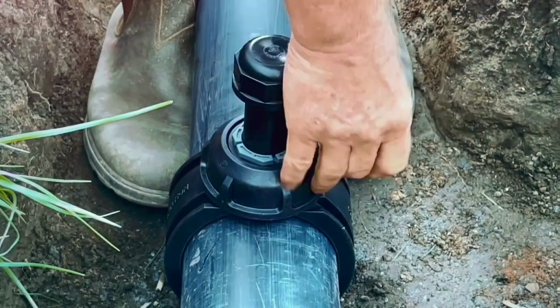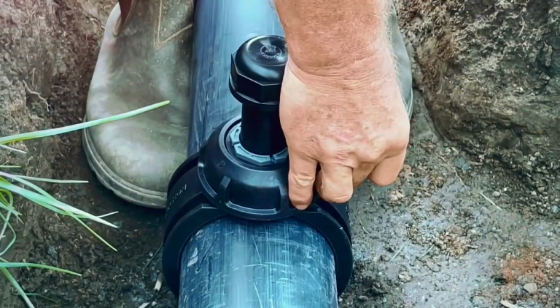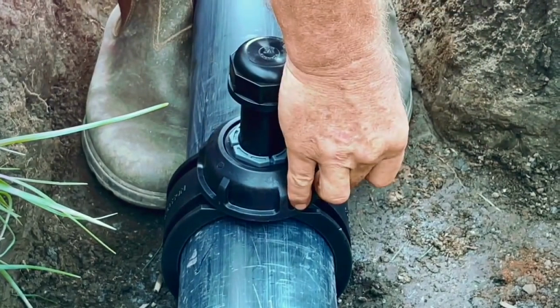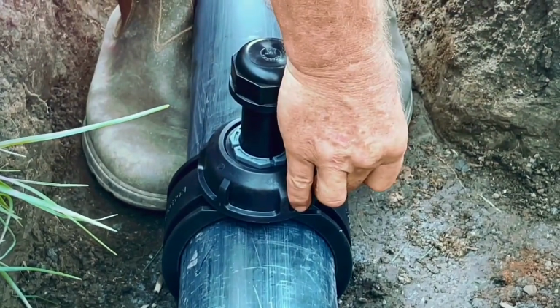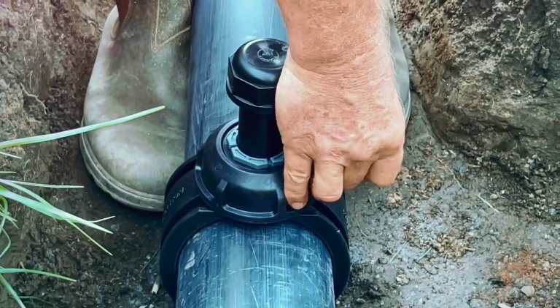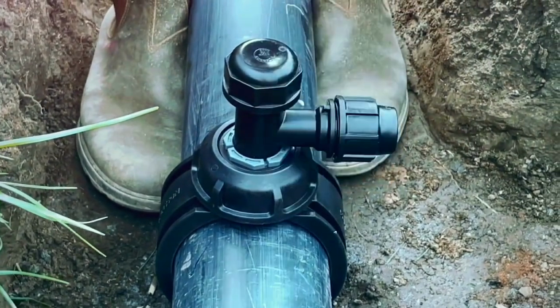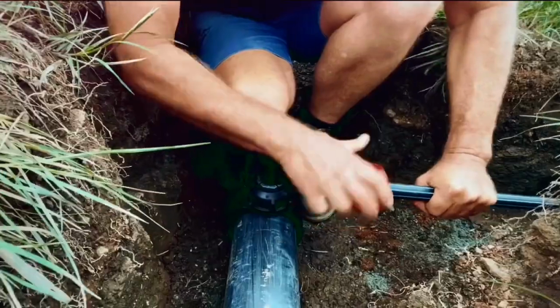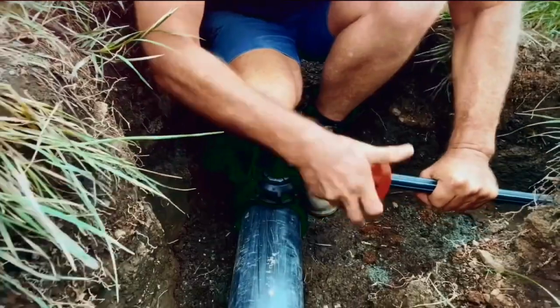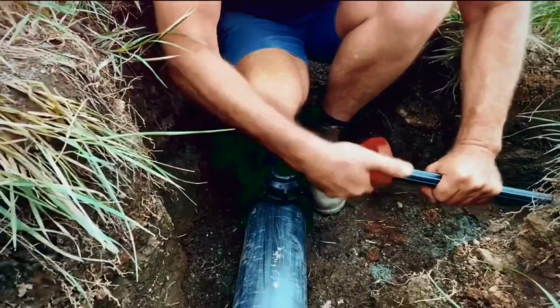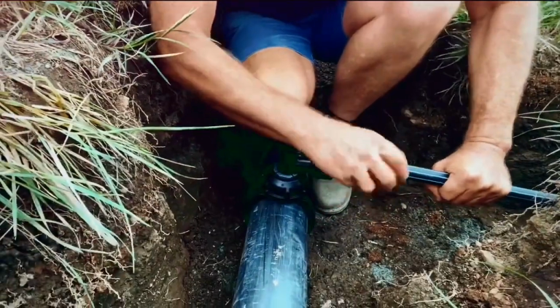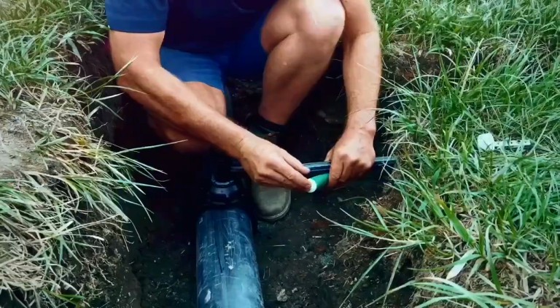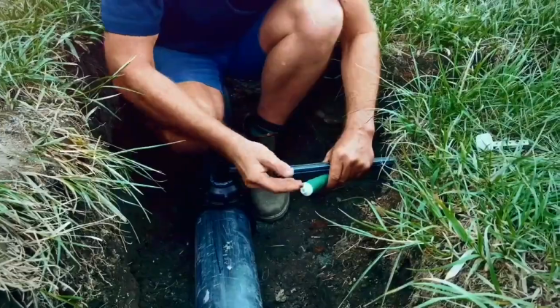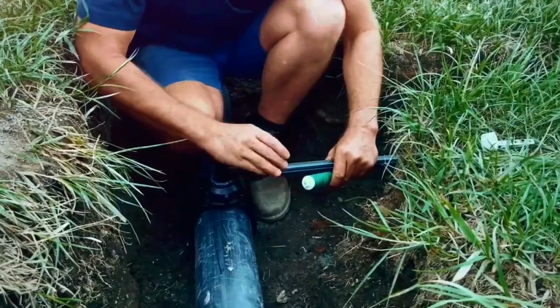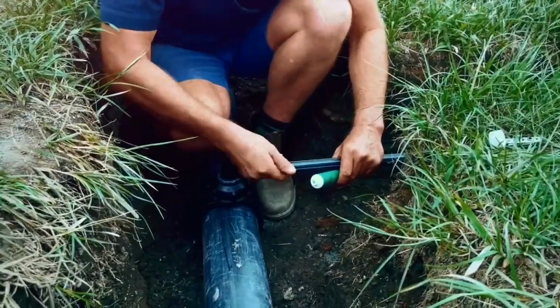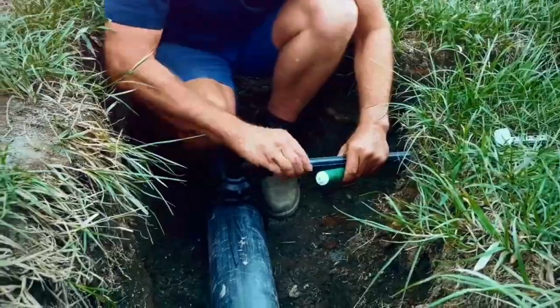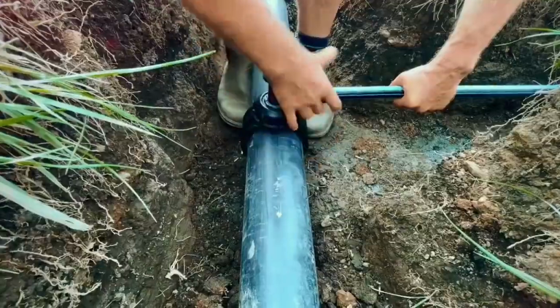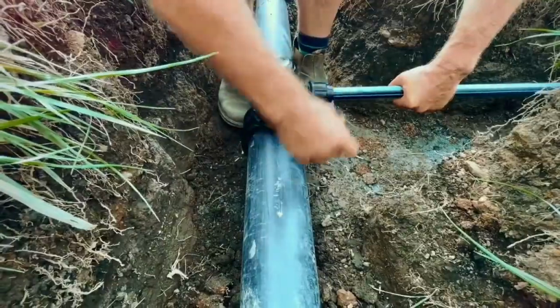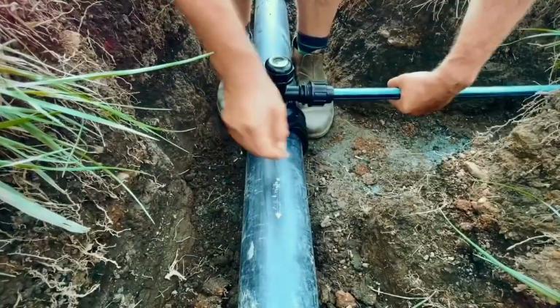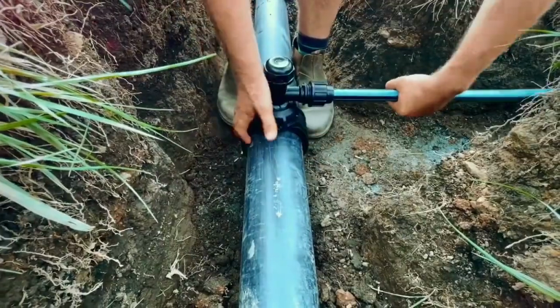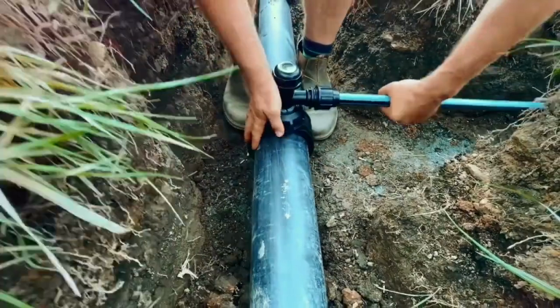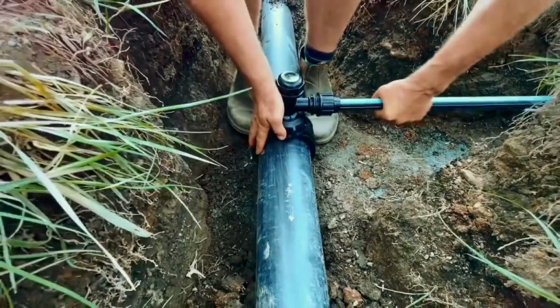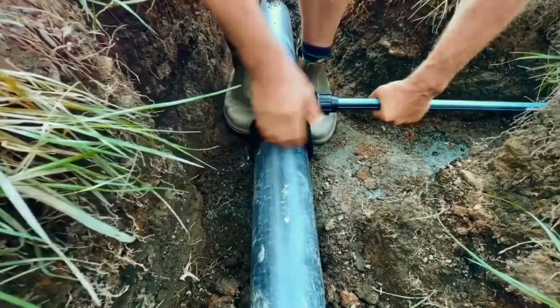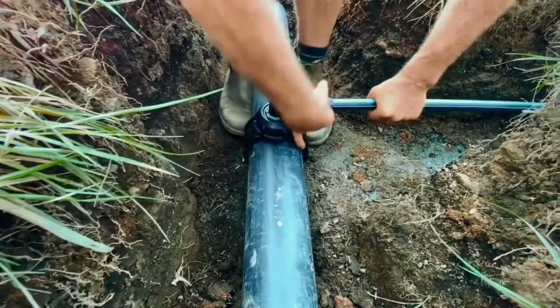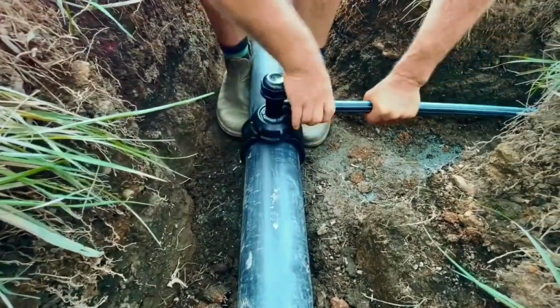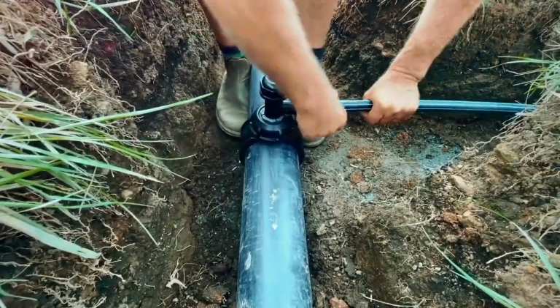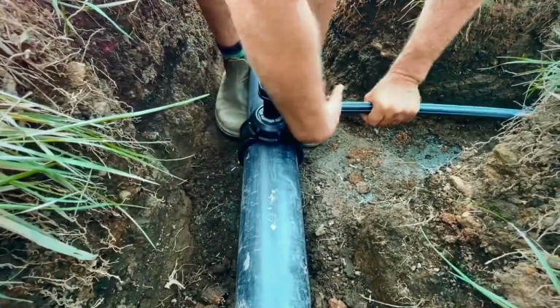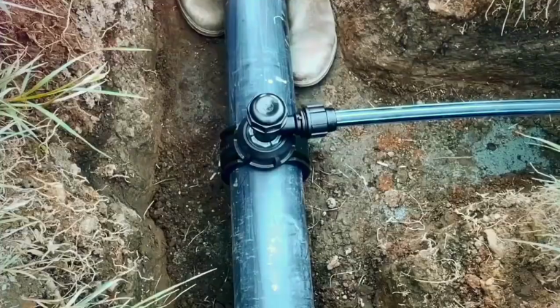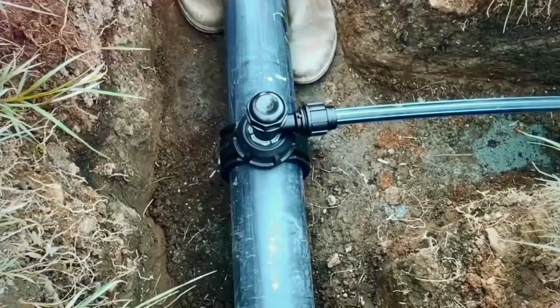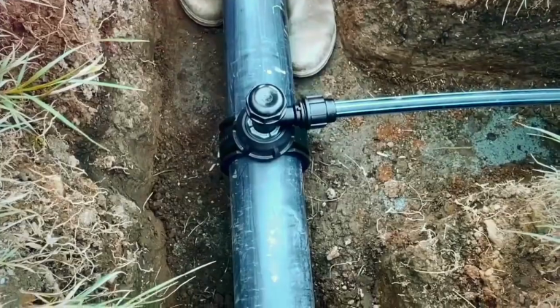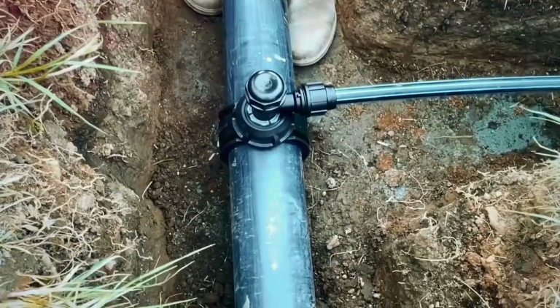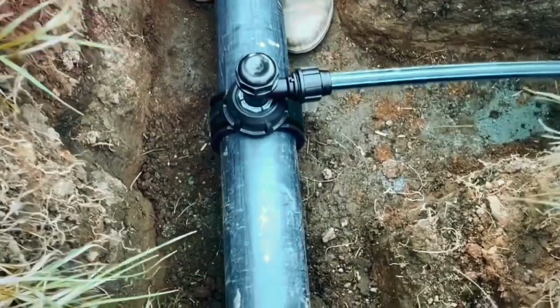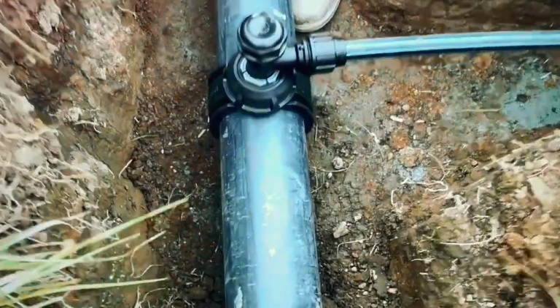Prepare the PE branch line by chamfering and lubricating the end of the pipe. Back off the nut until a few threads are showing, then install up to the end stop and tighten by hand.